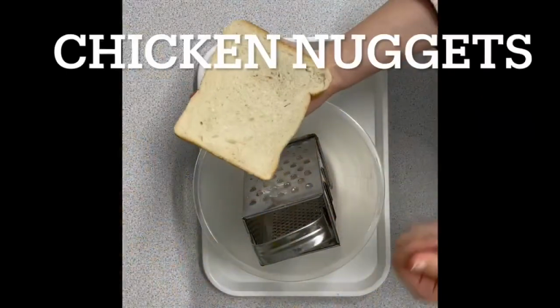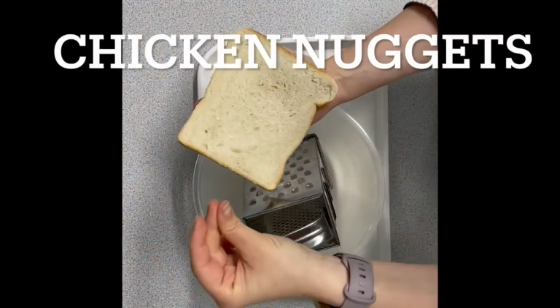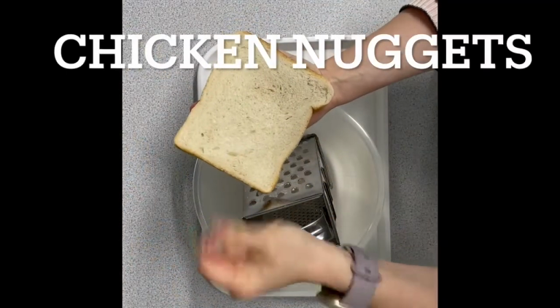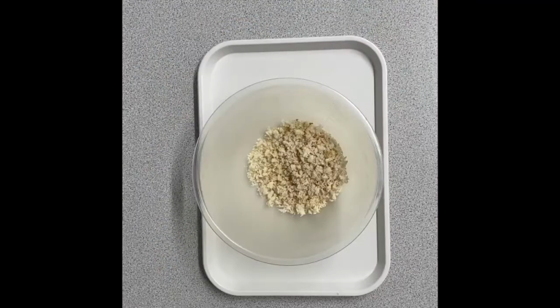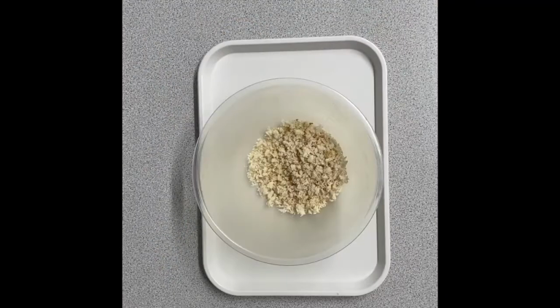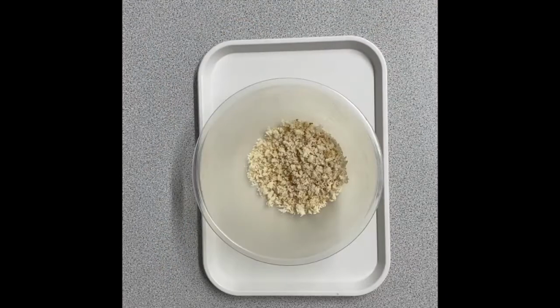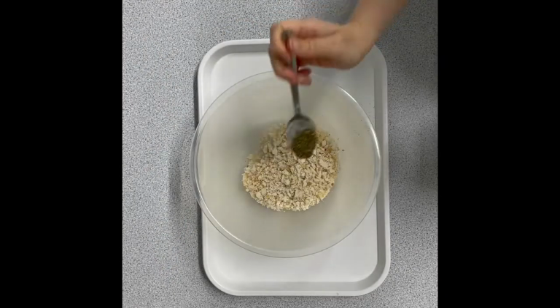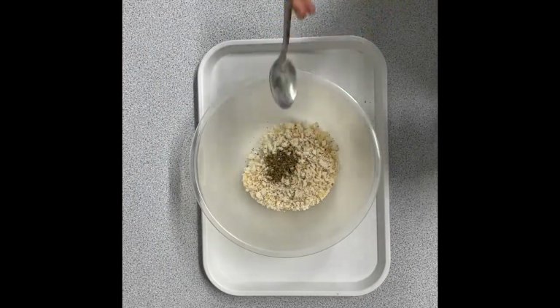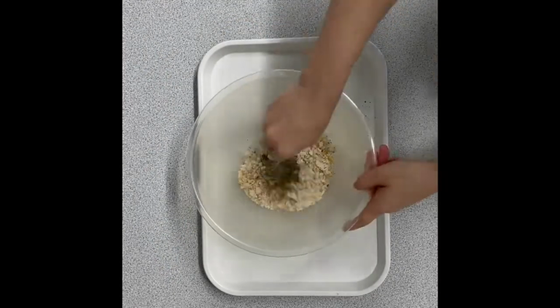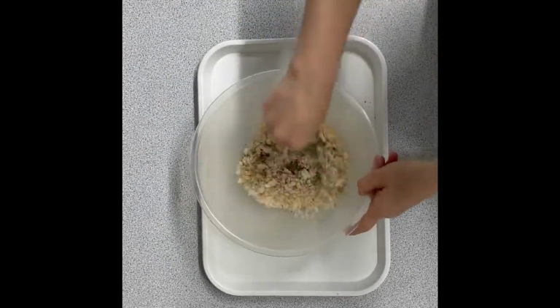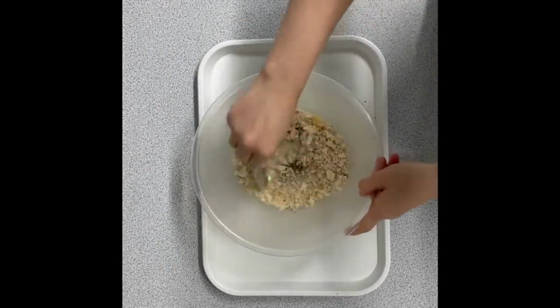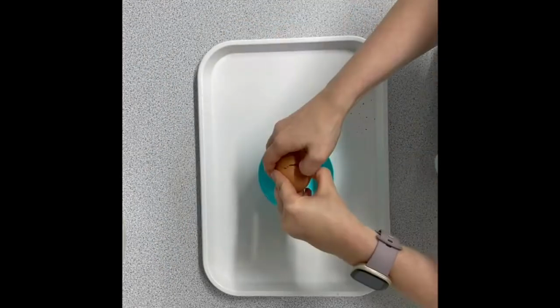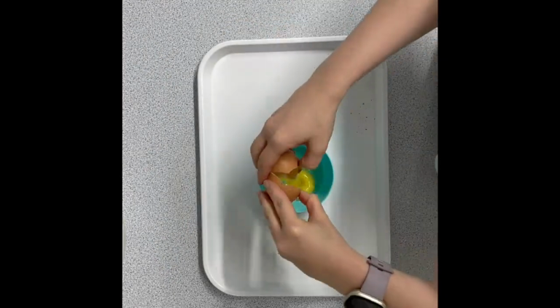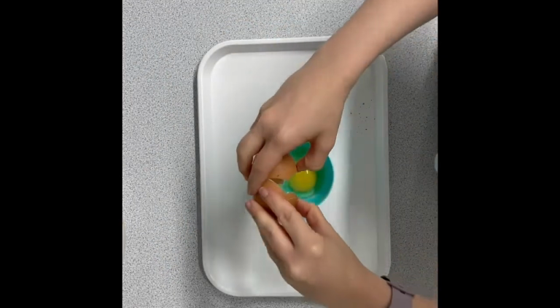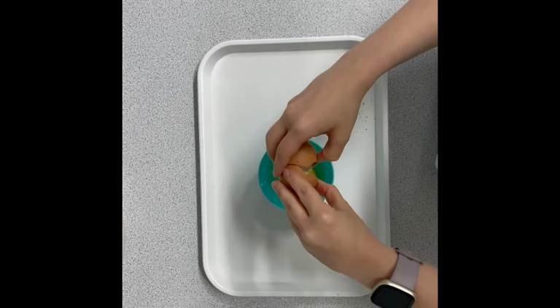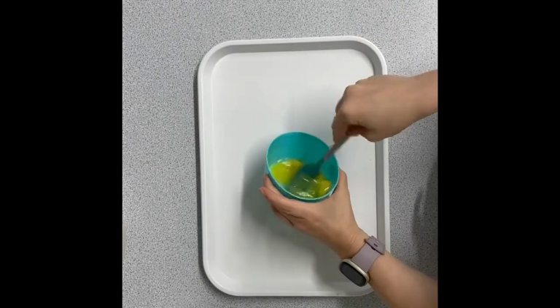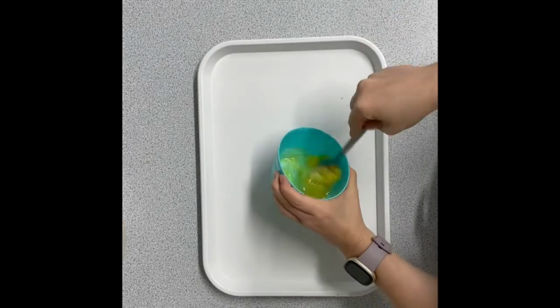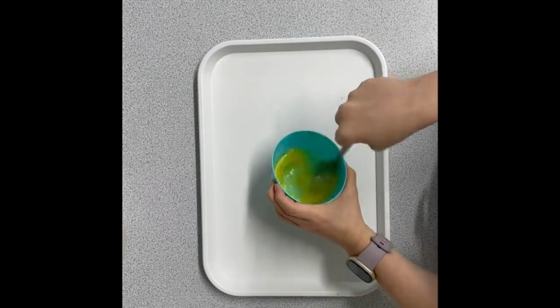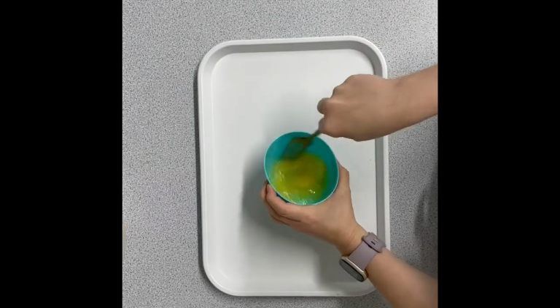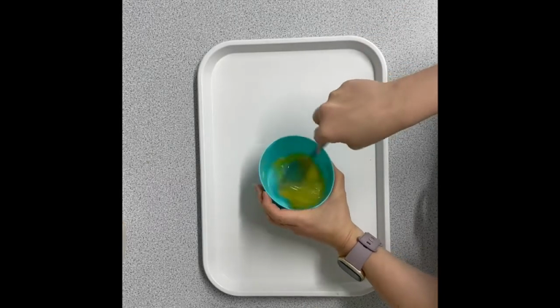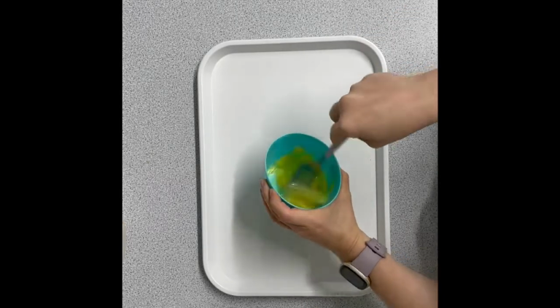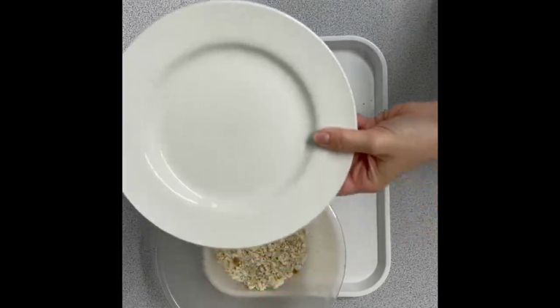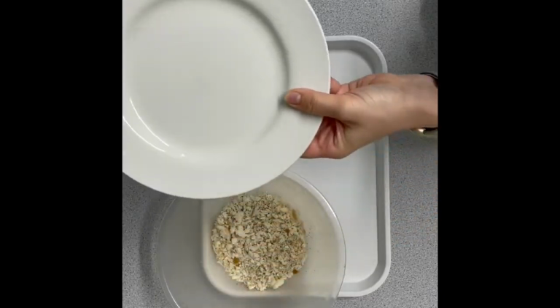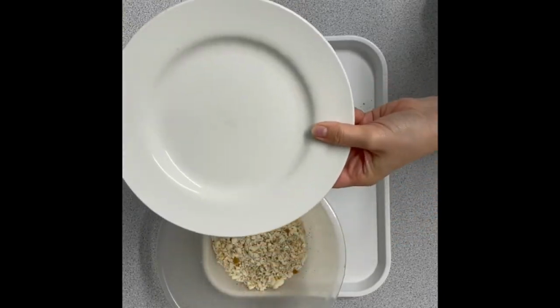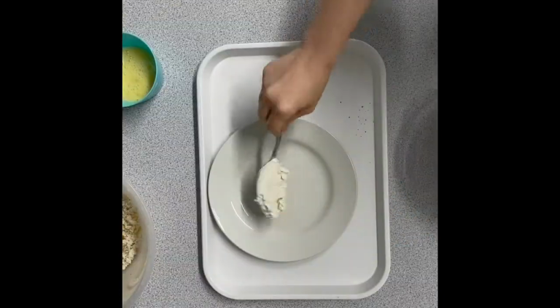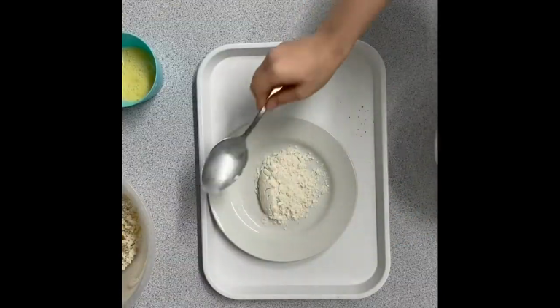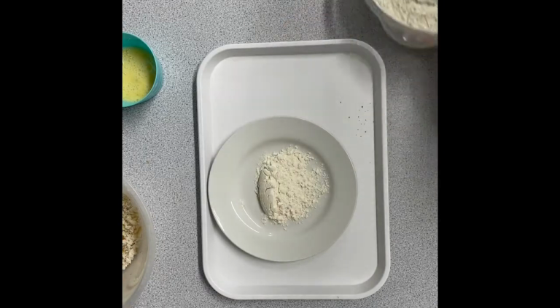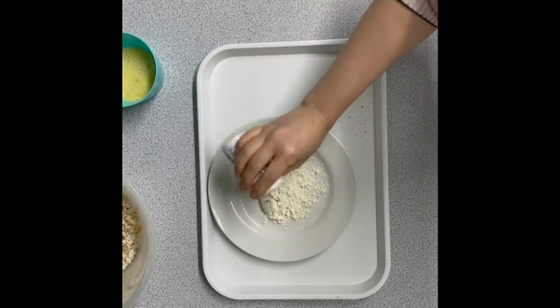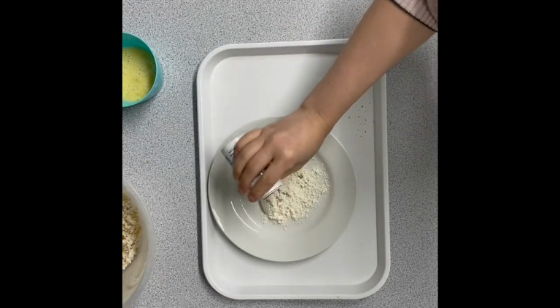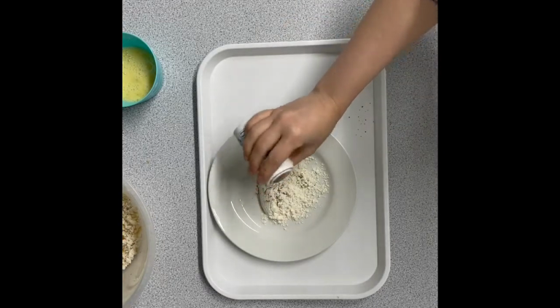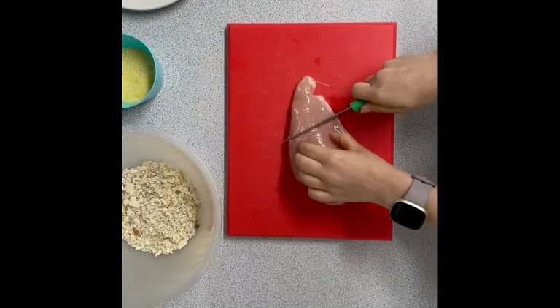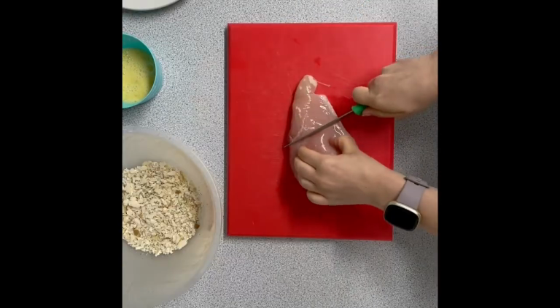Homemade Chicken Nuggets. So you want to make your breadcrumbs — you've just grated some bread. Add some herbs, so you've got a nice herby breadcrumb mixture. Beat your egg into a small bowl, put your flour onto a plate. I added some pepper to my flour.